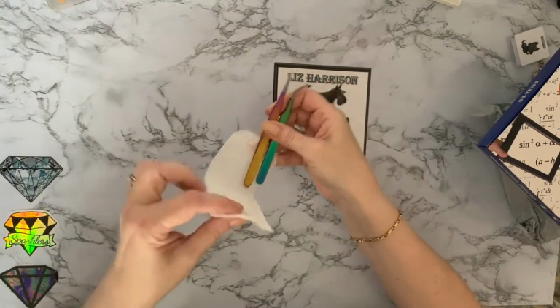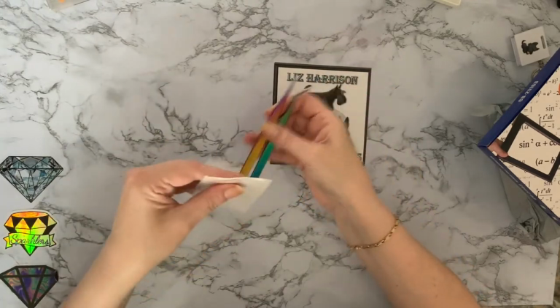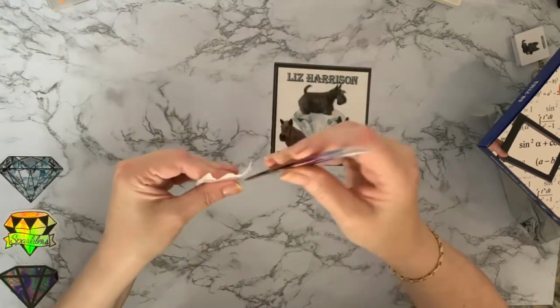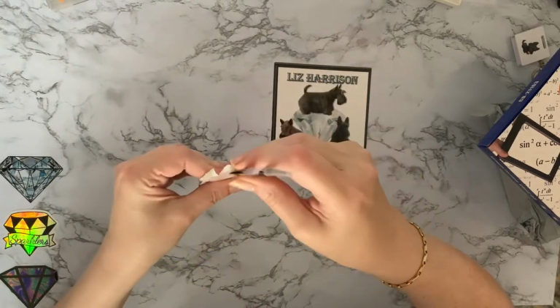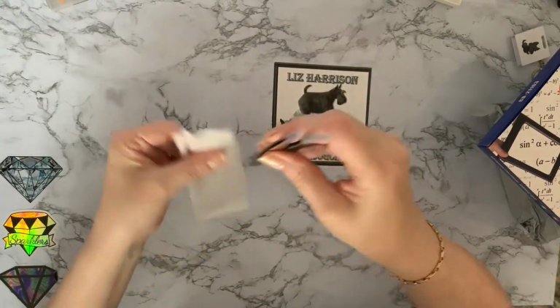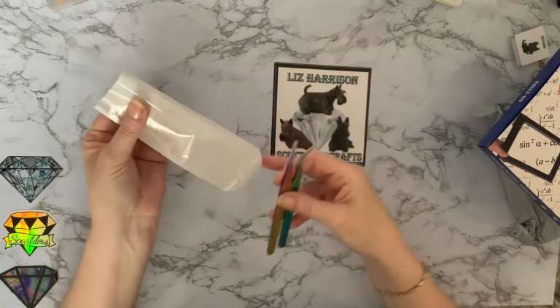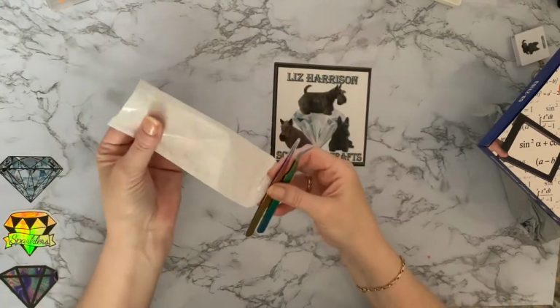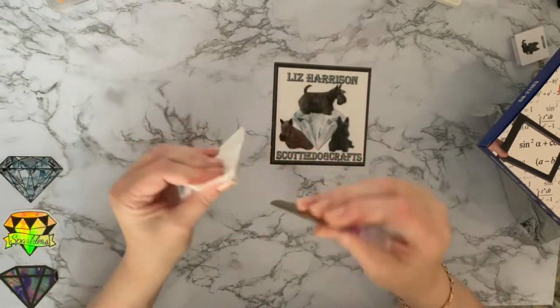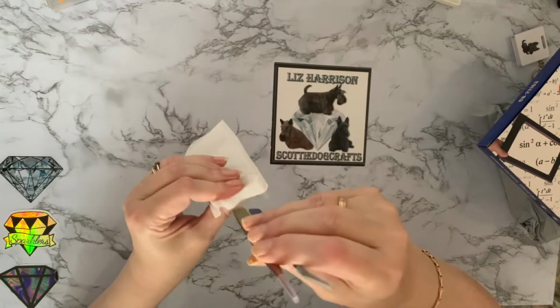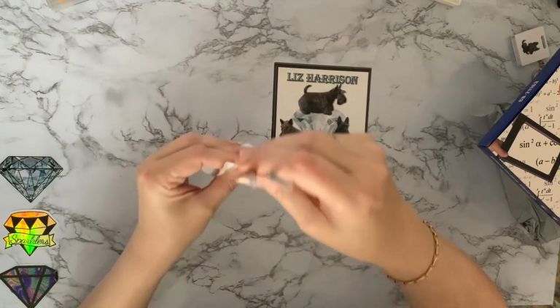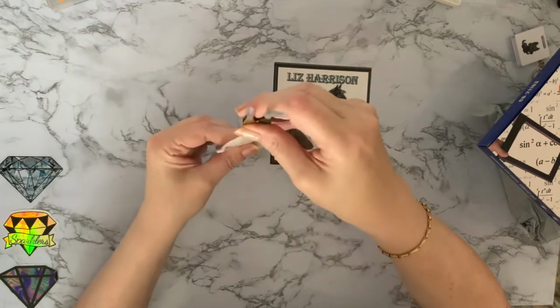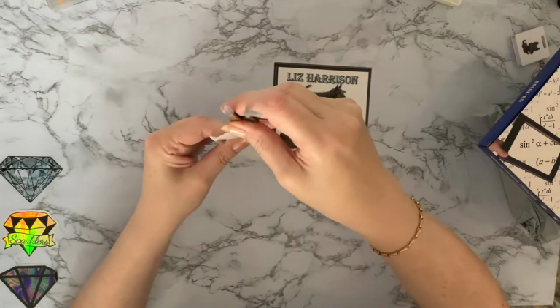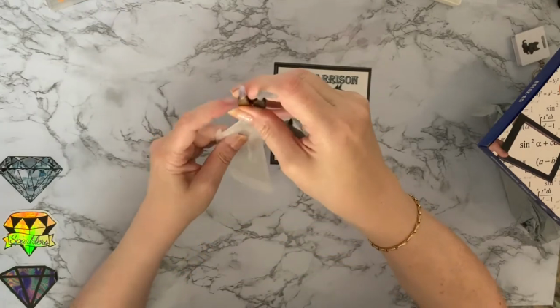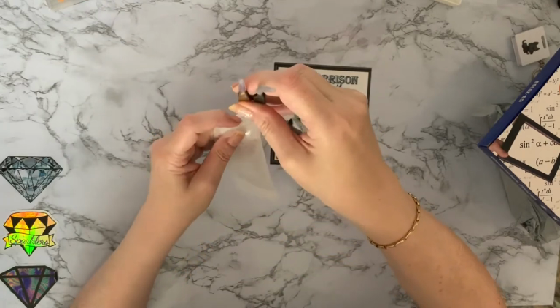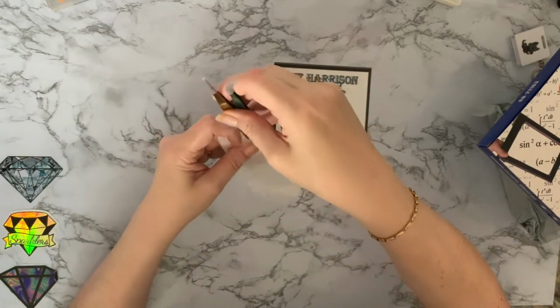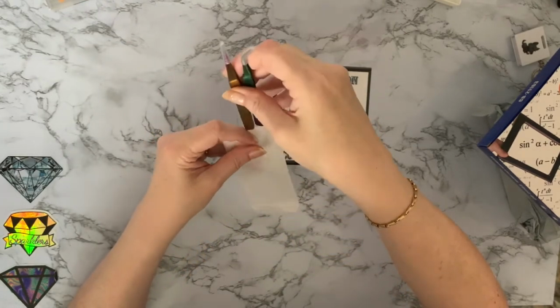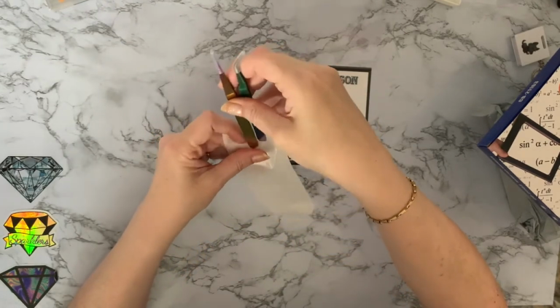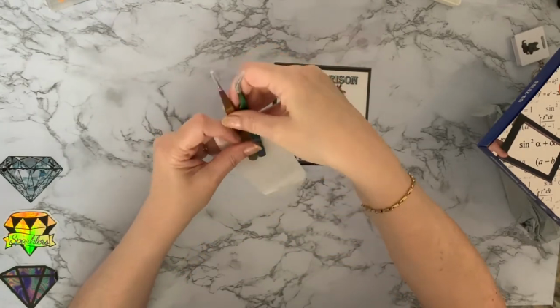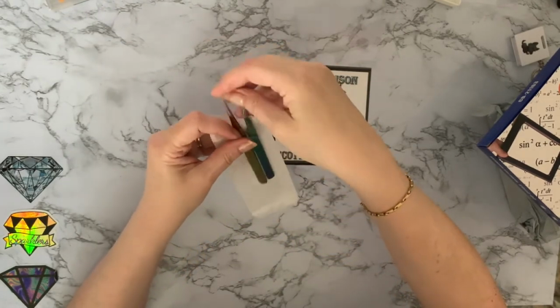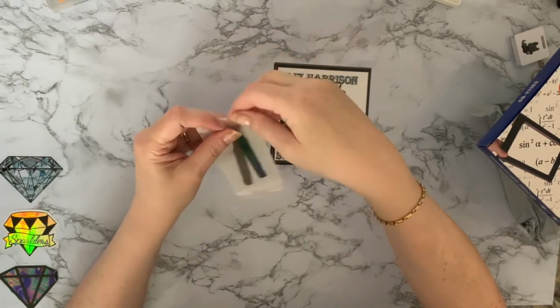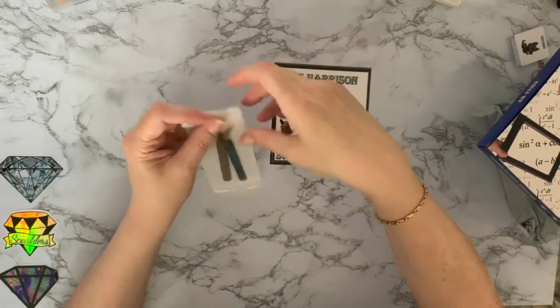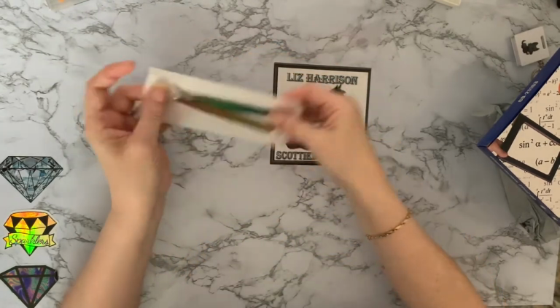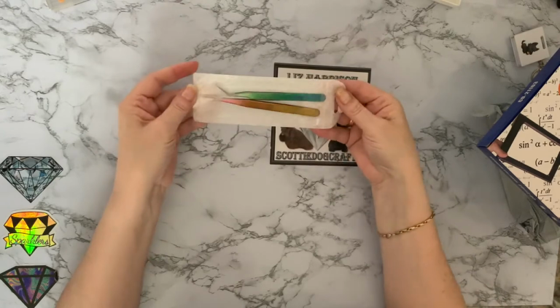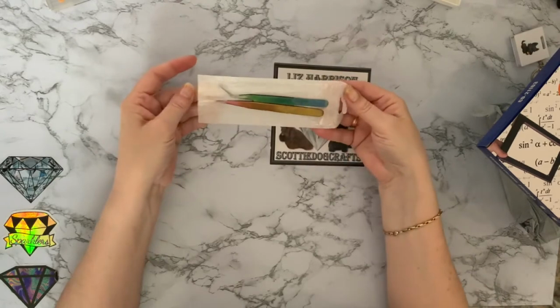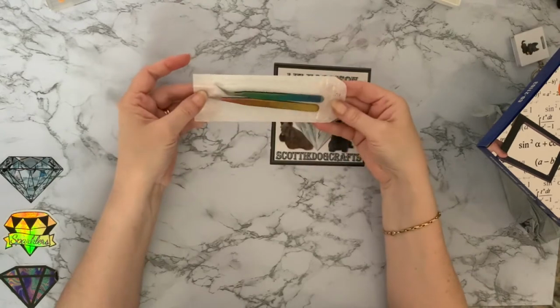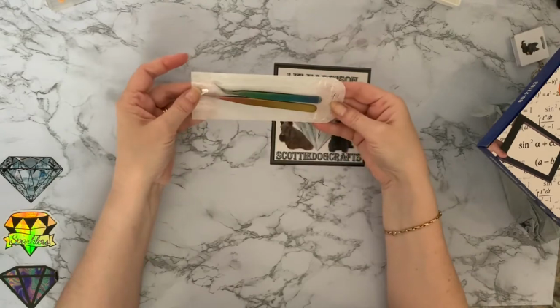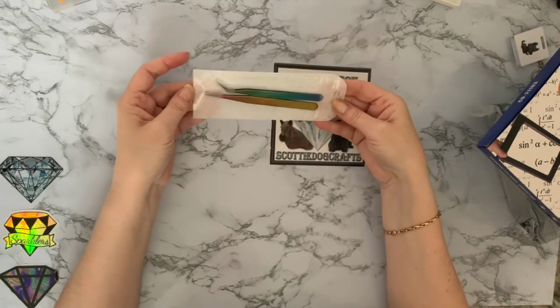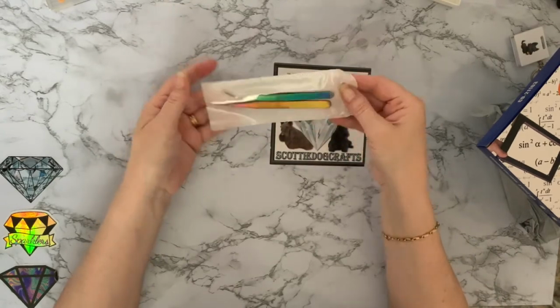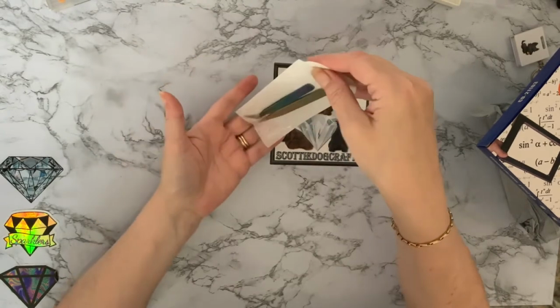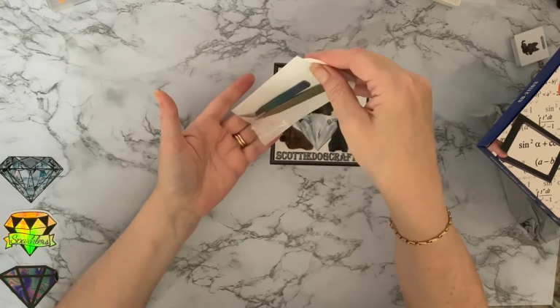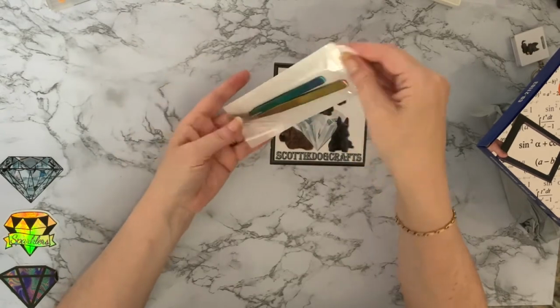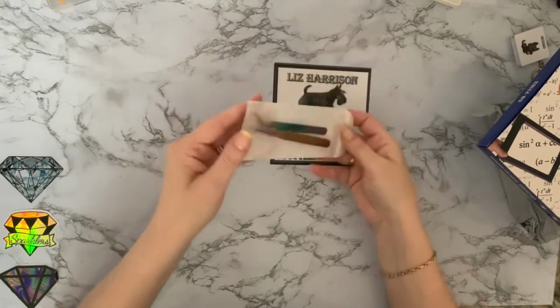It's strange — it opens at that end, hangs at that end, and opens at that end. I wonder if they've just used that packet for shipping because if you hang it up they're all going to drop out.